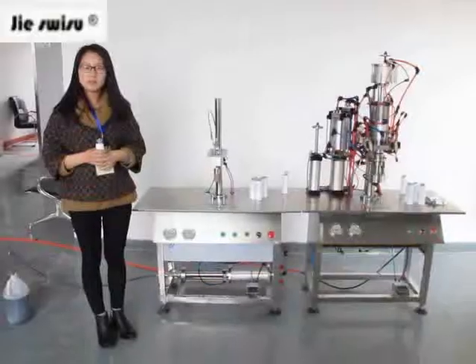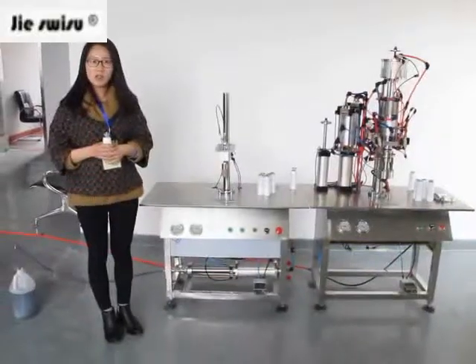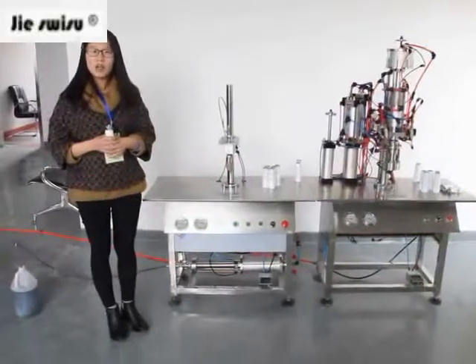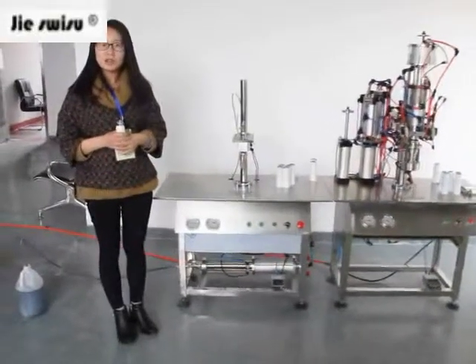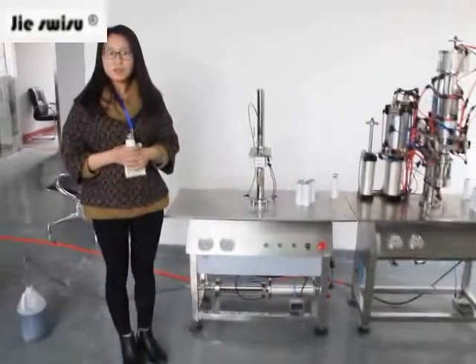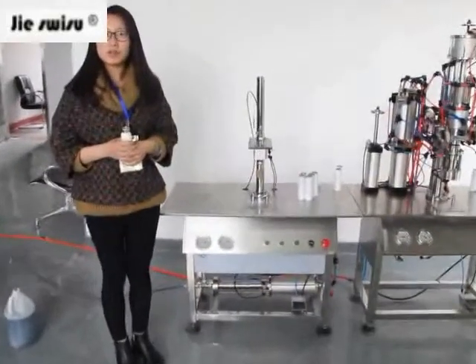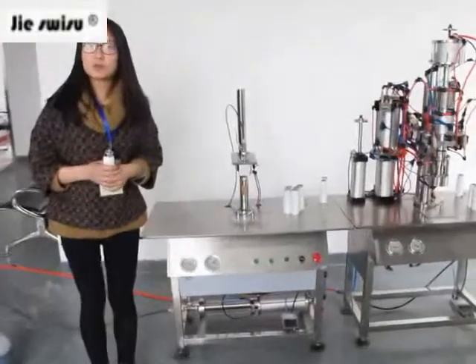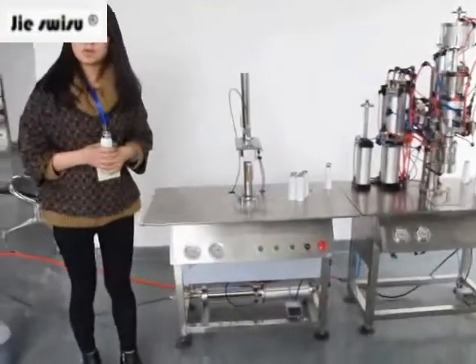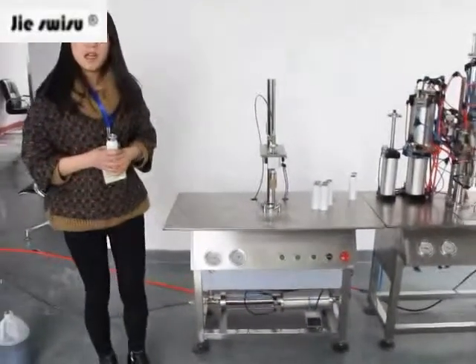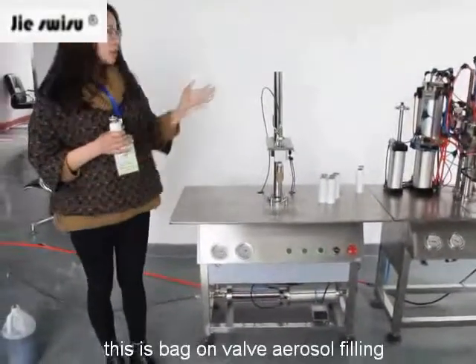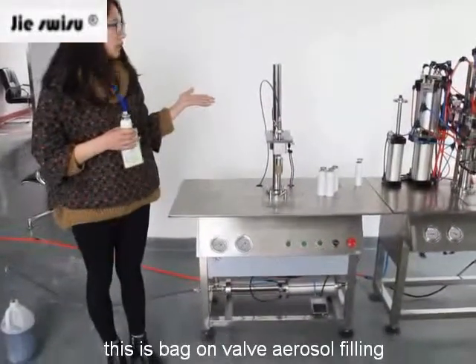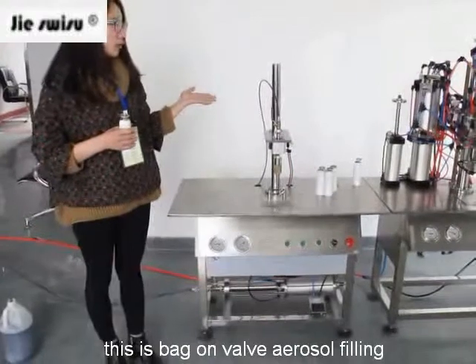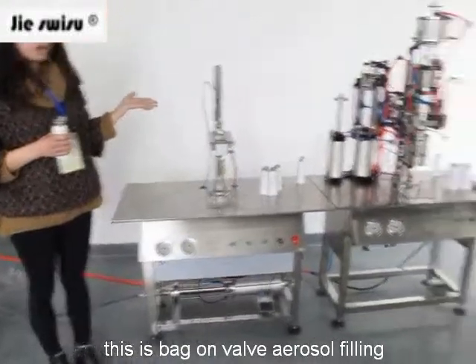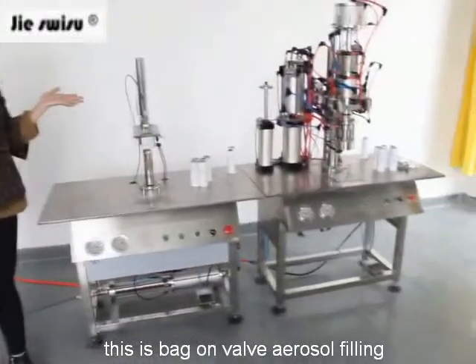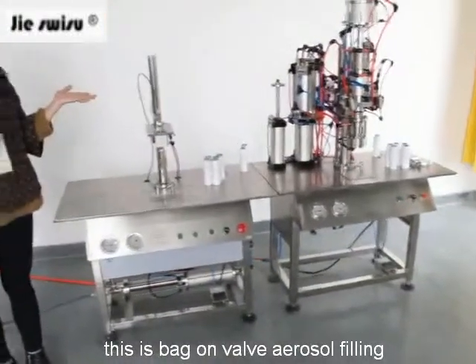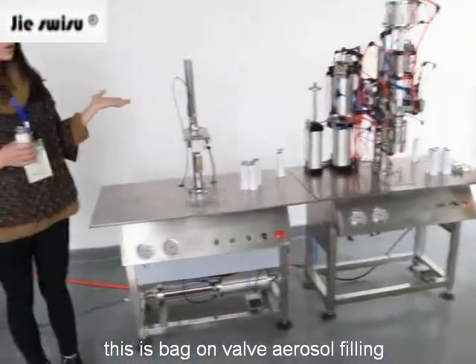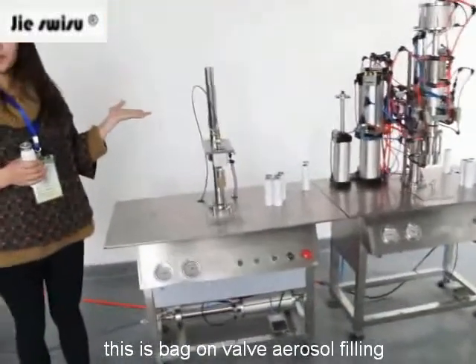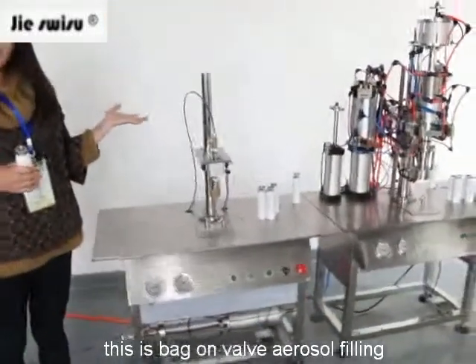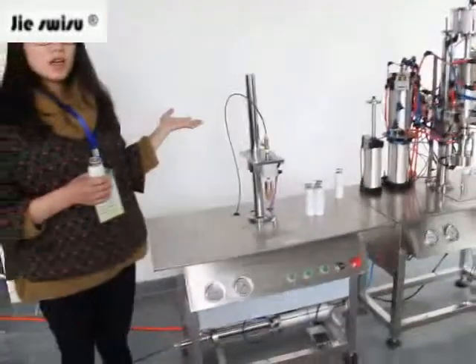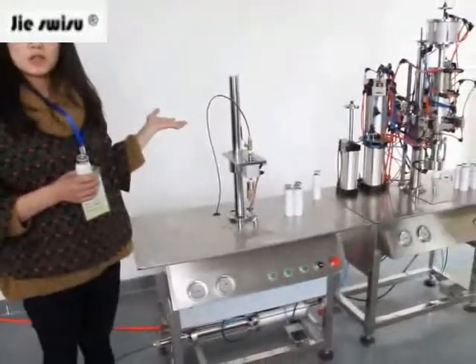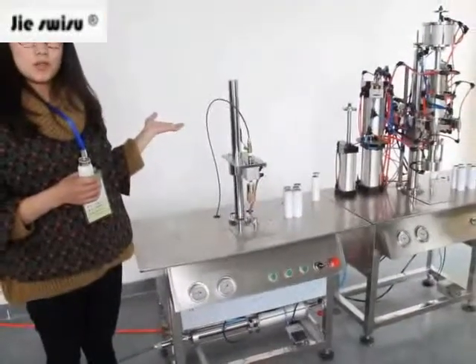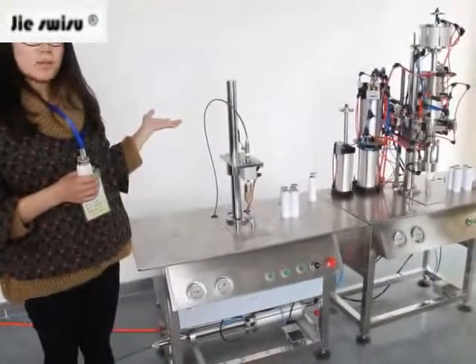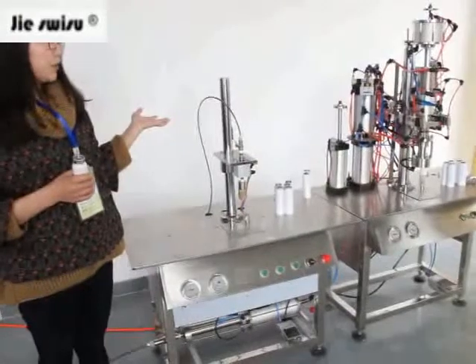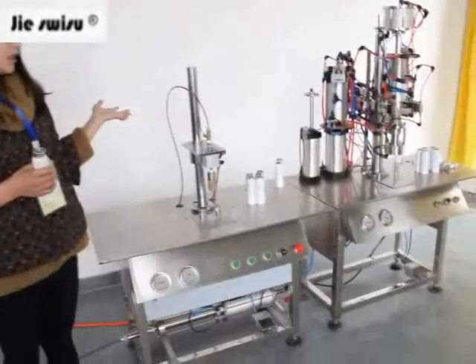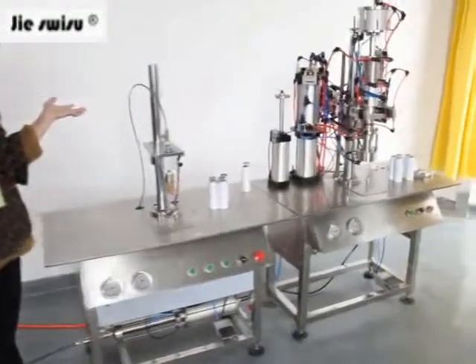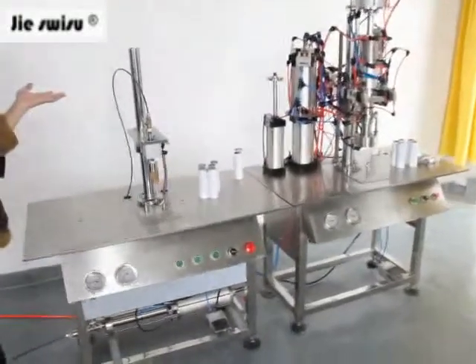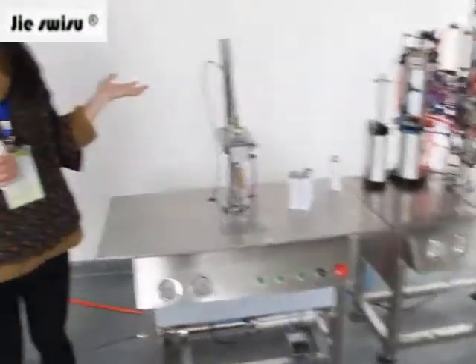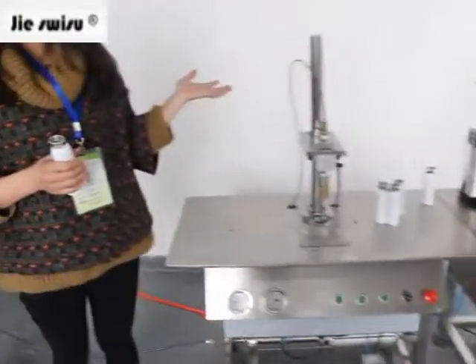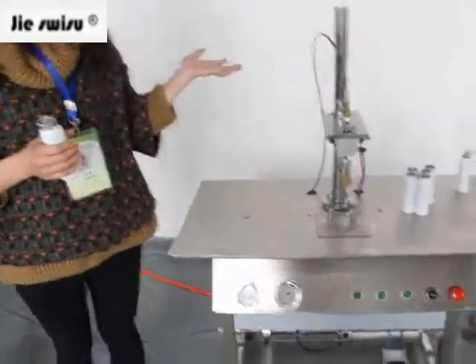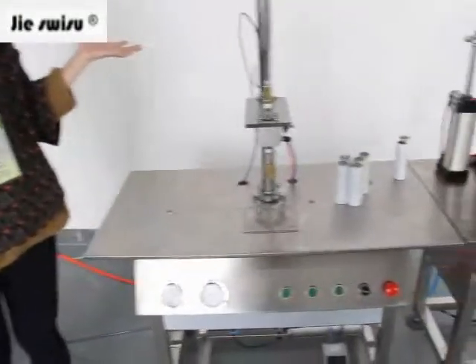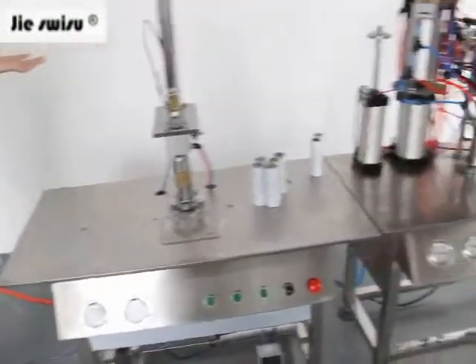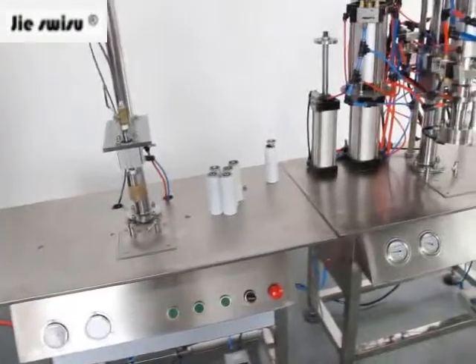Hello, this is Vivian from Just With Tomlin, and this is our back-on-well aerosol filling machine, especially for filling water-based aerosol and corrosive materials.